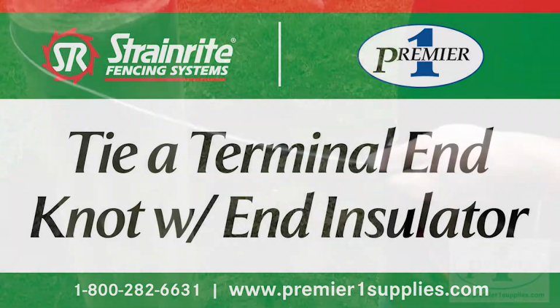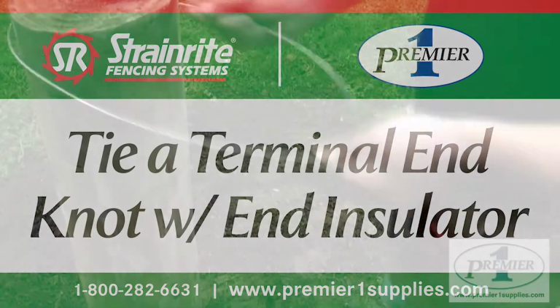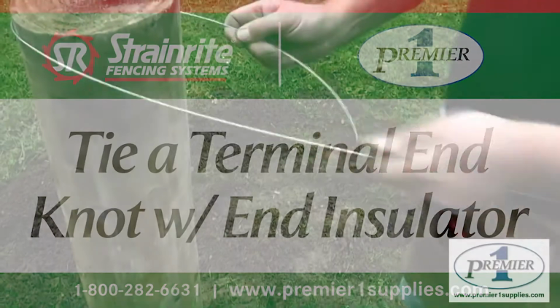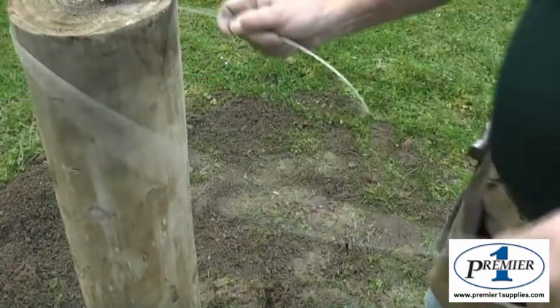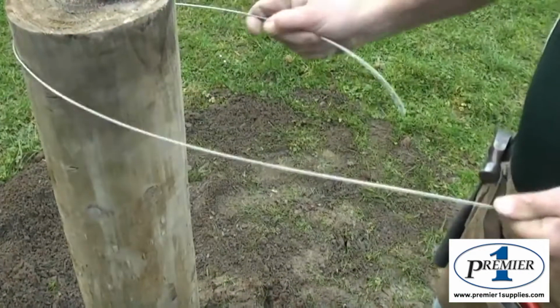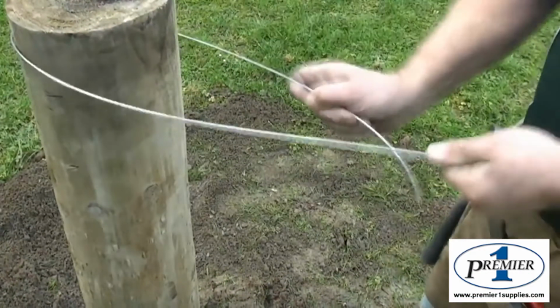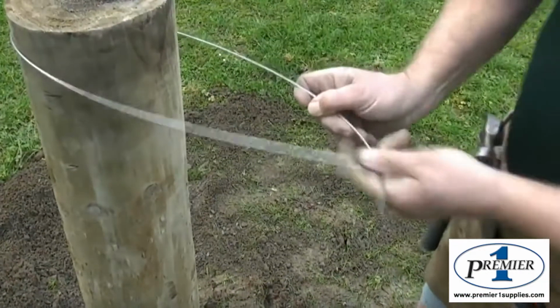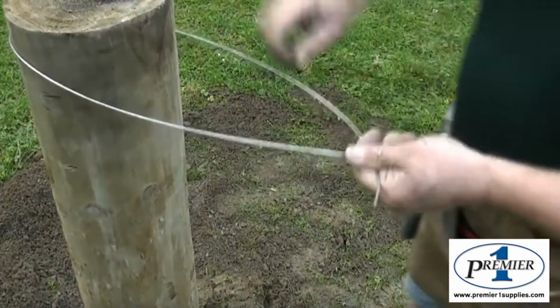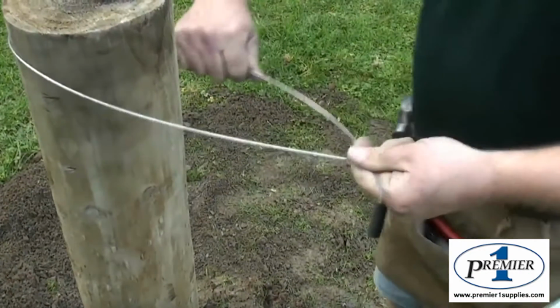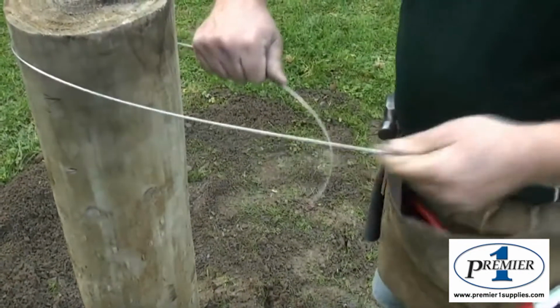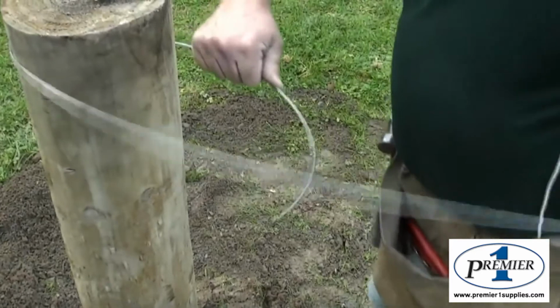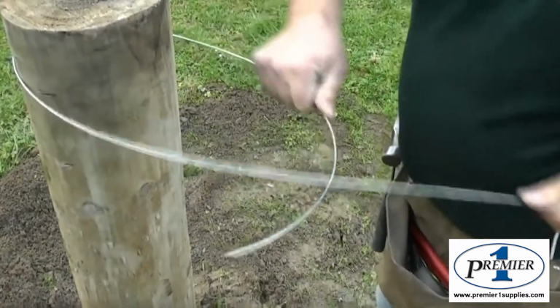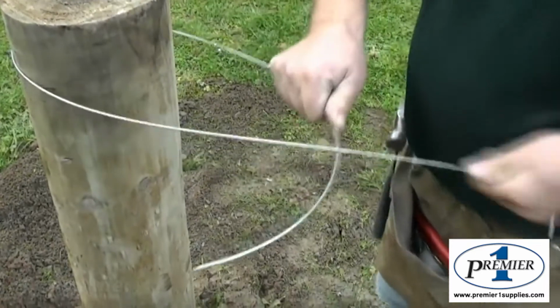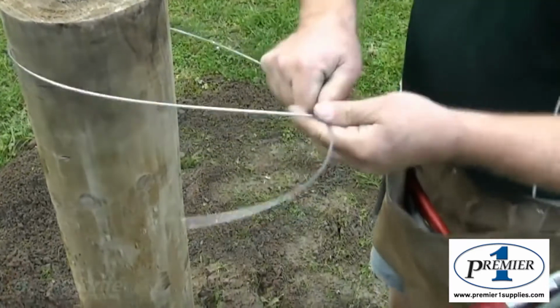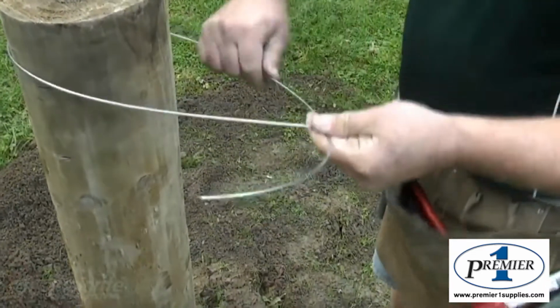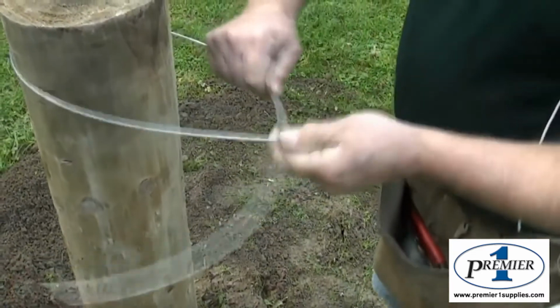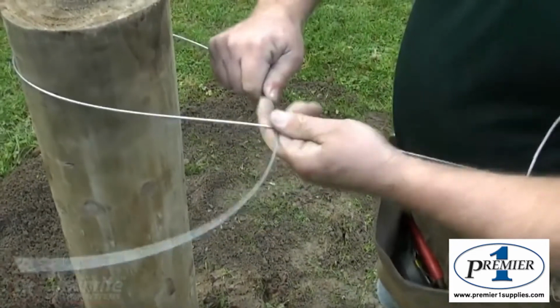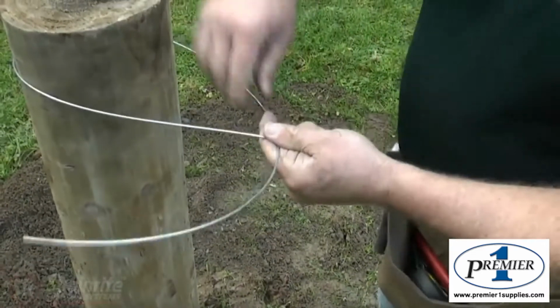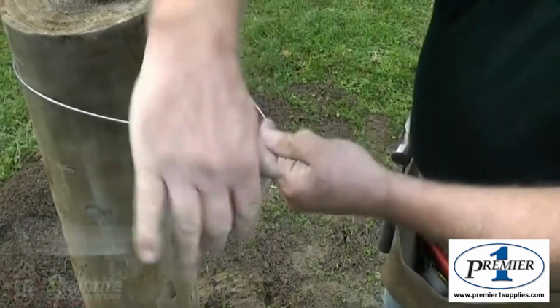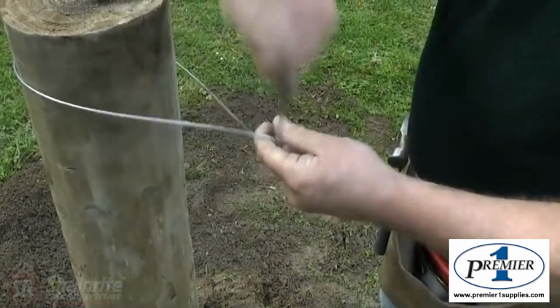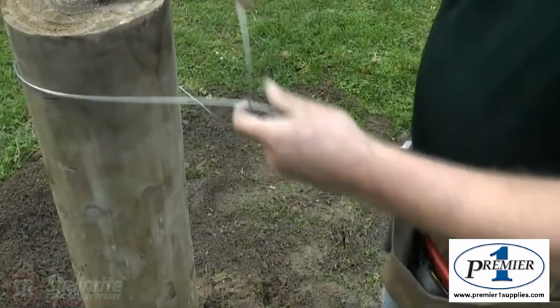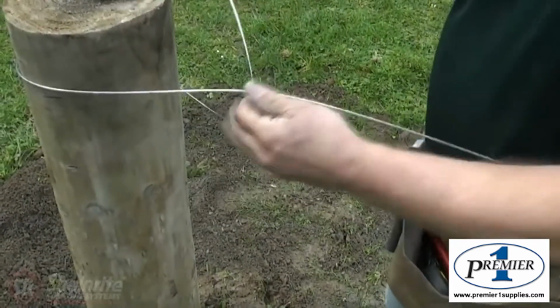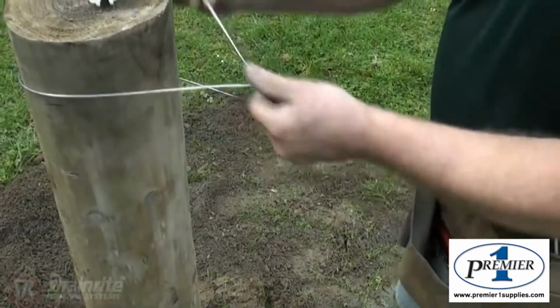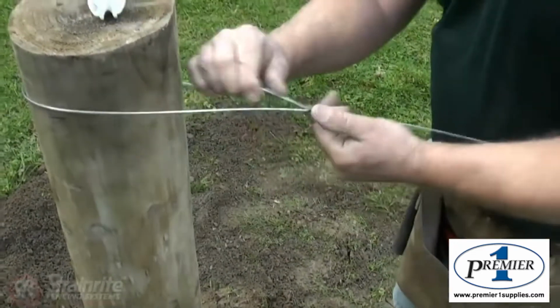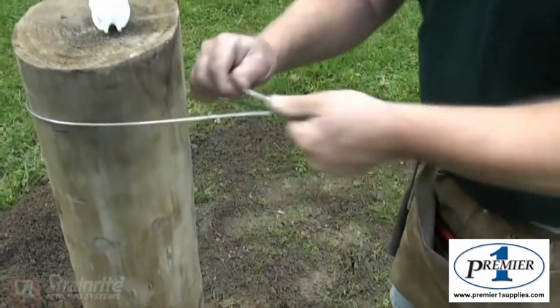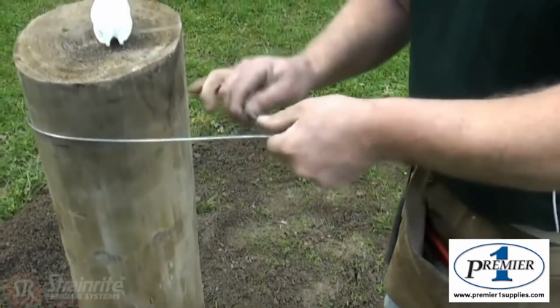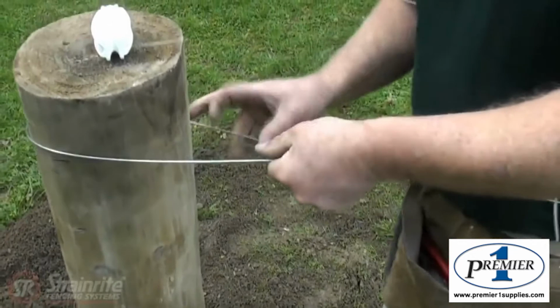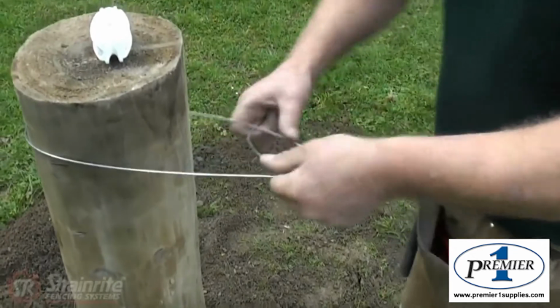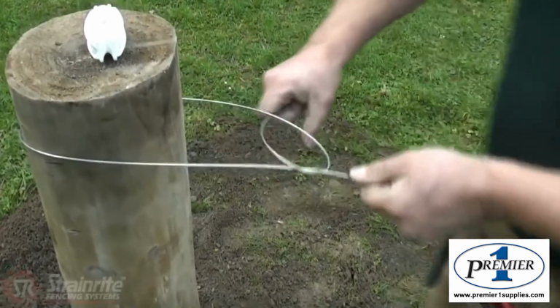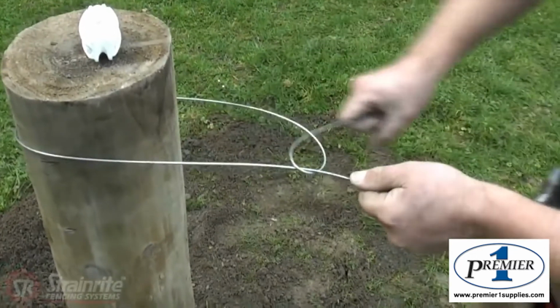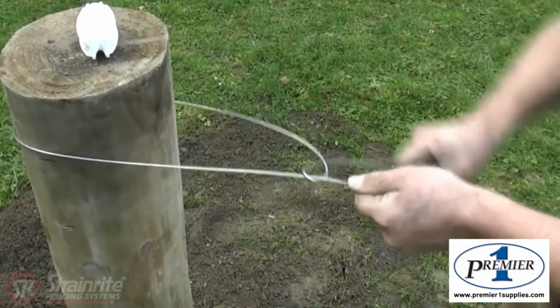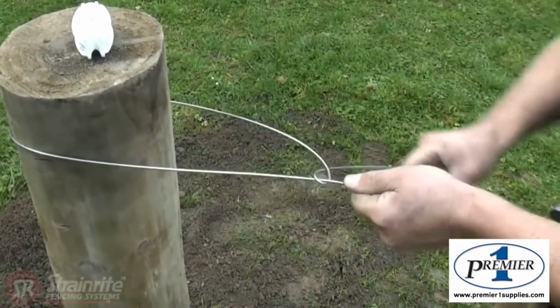So we're going to tie a termination knot here and then put an insulator on. This is going to be a netting fence with a hot wire on the top and just one plain wire on the bottom.